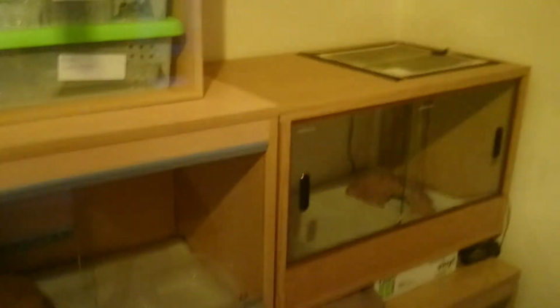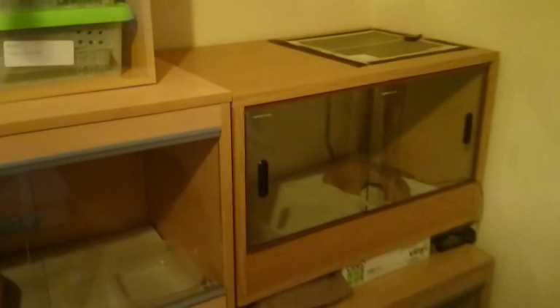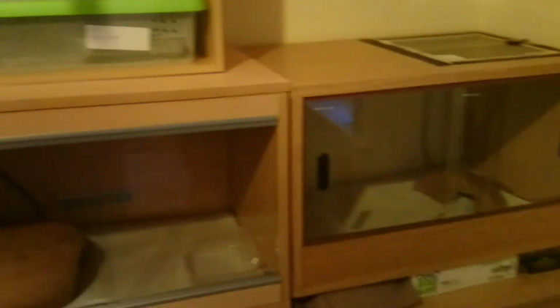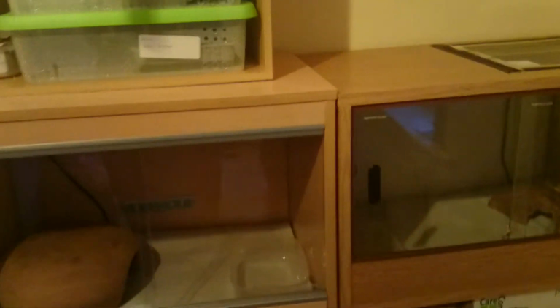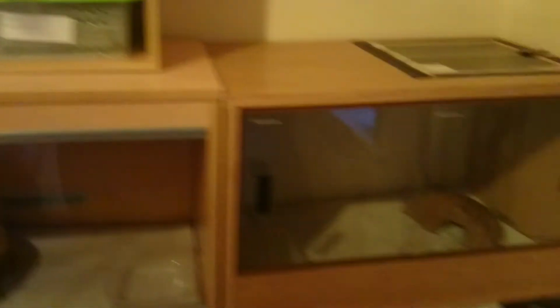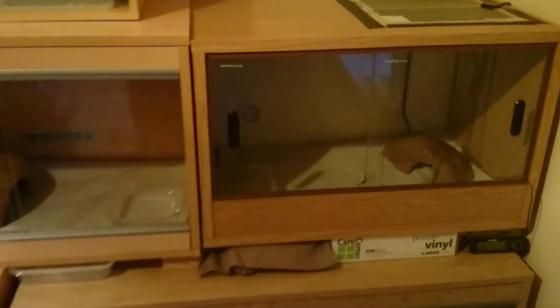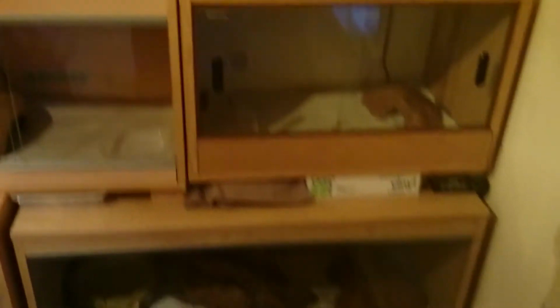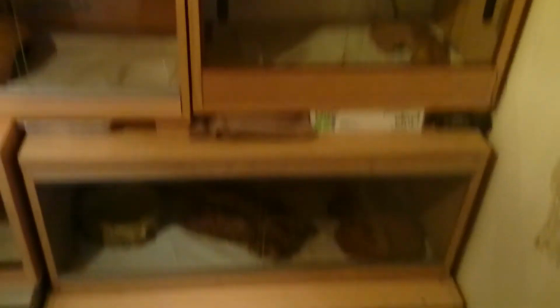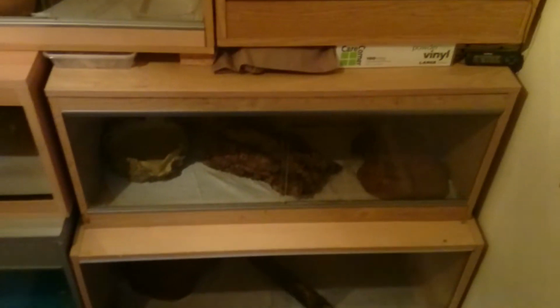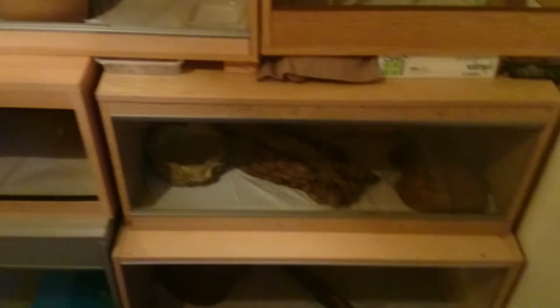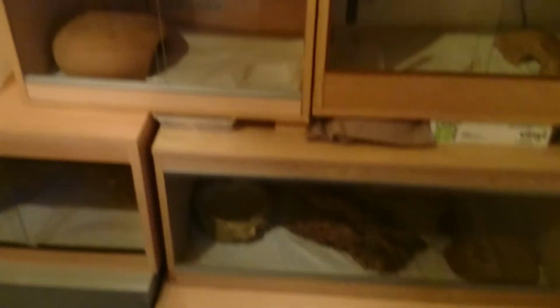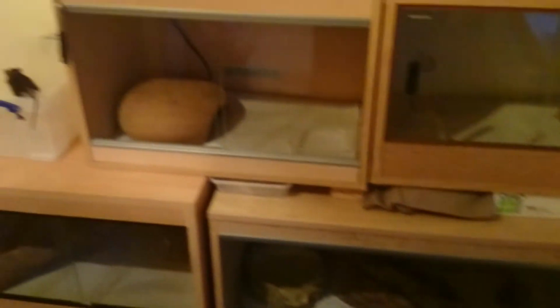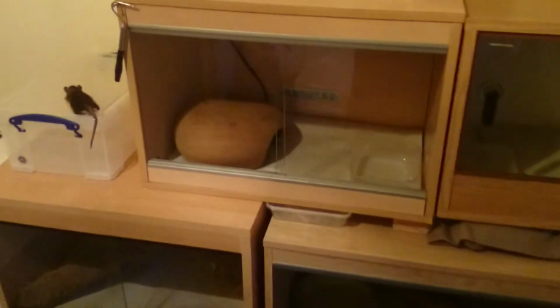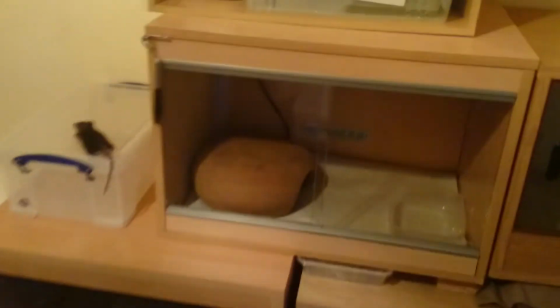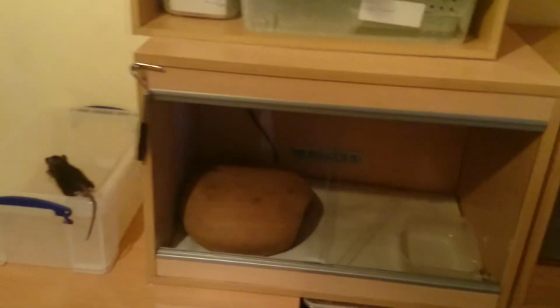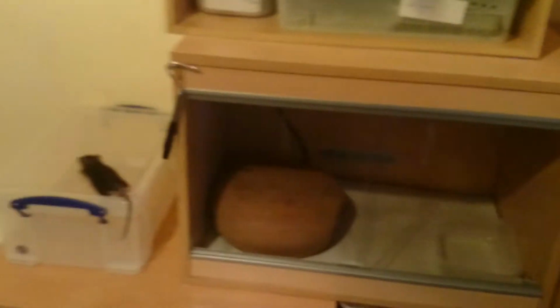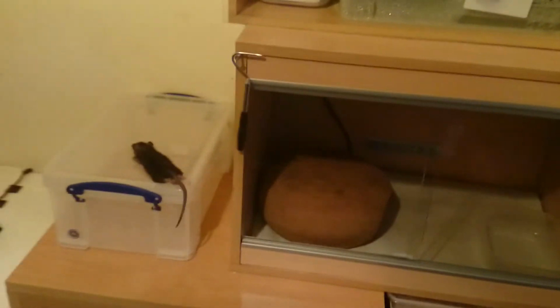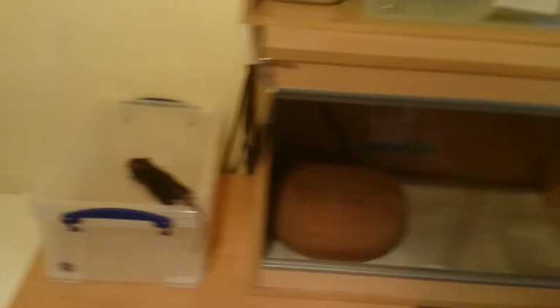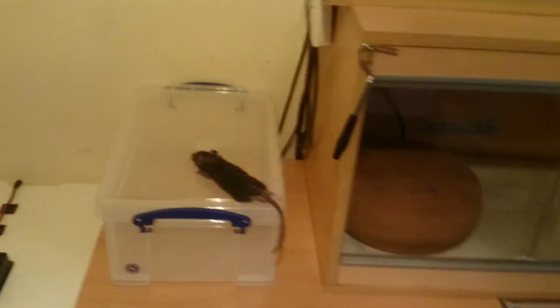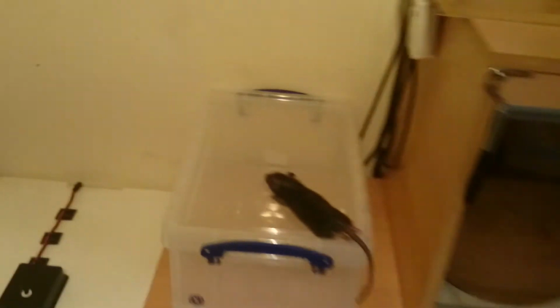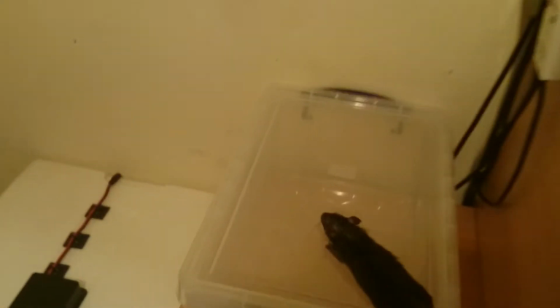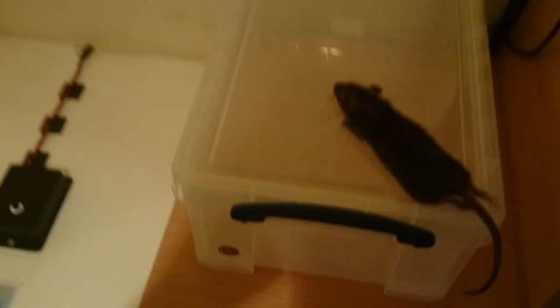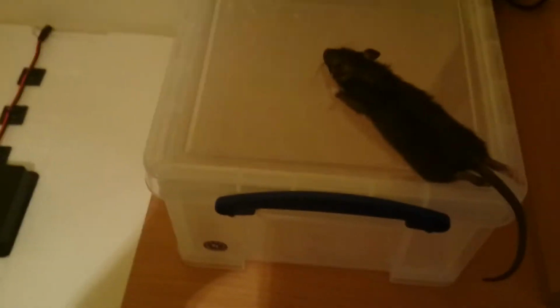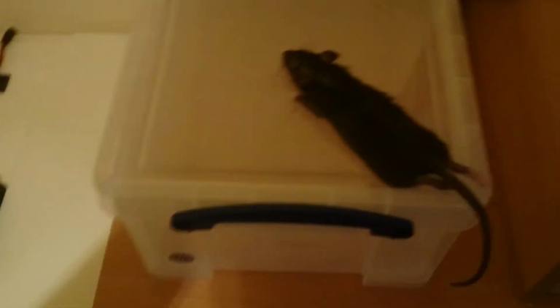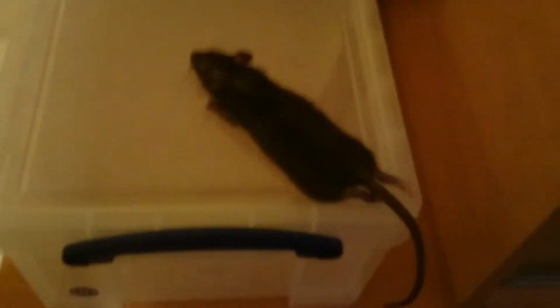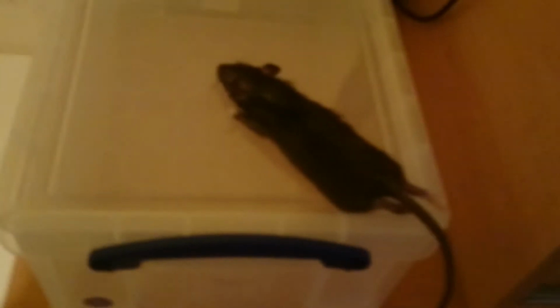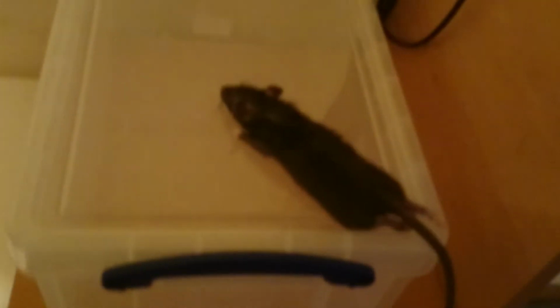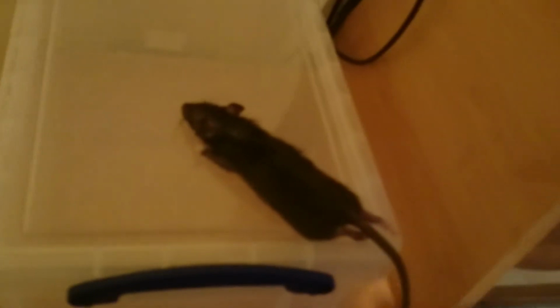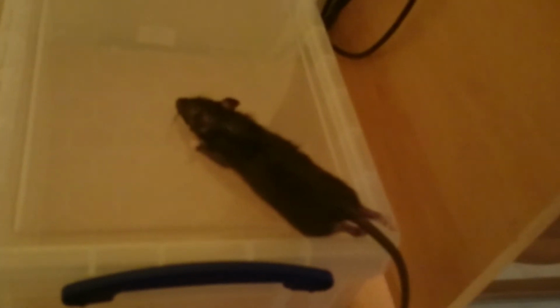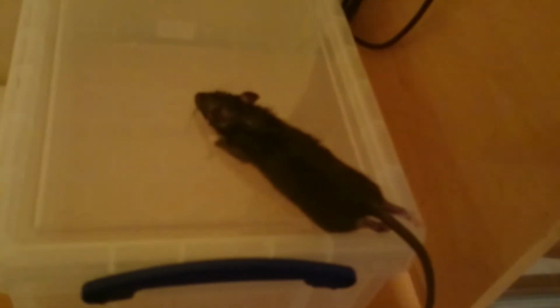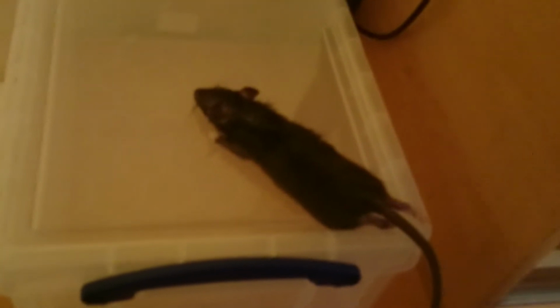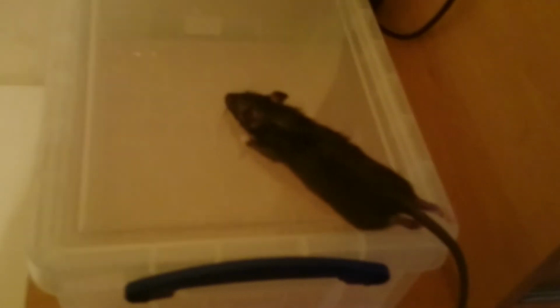Okay guys, we're in the snake room today and we're gonna try and feed a common boa. Let's see how it goes — feed right there, look, nice medium feeder.